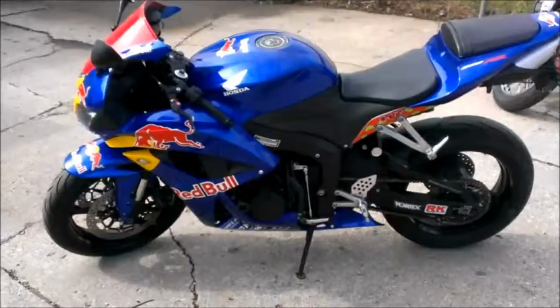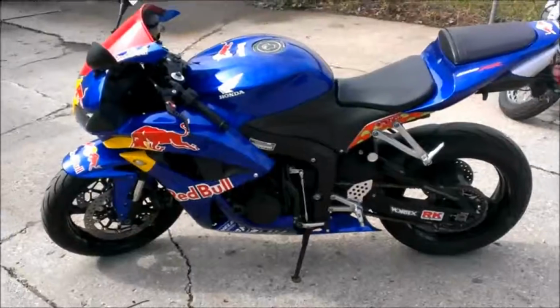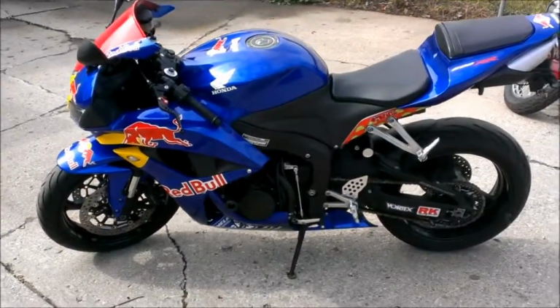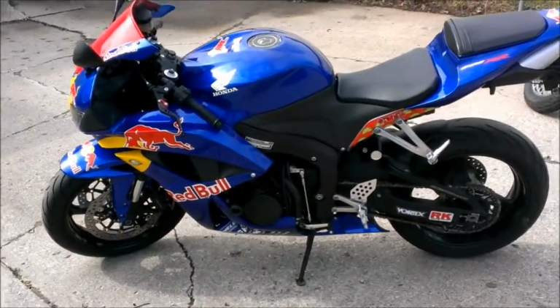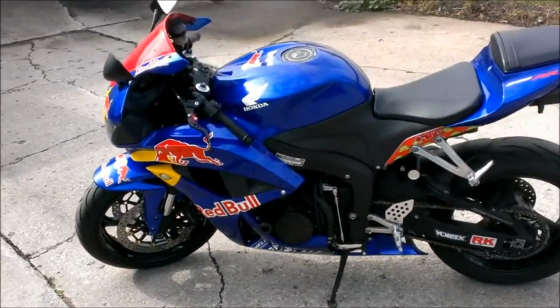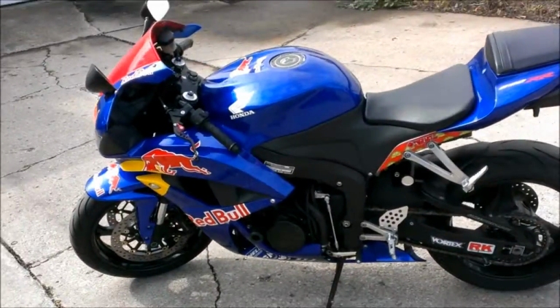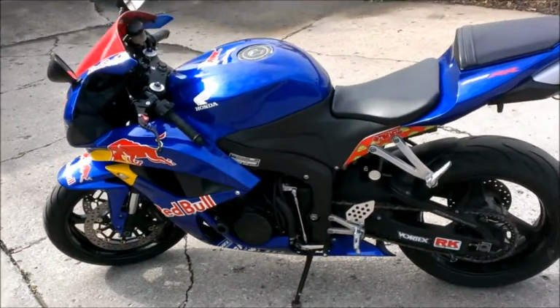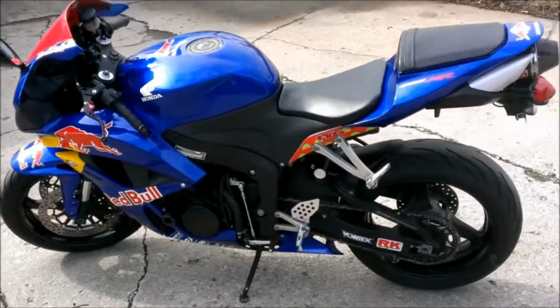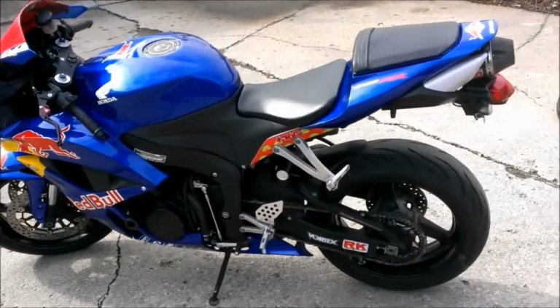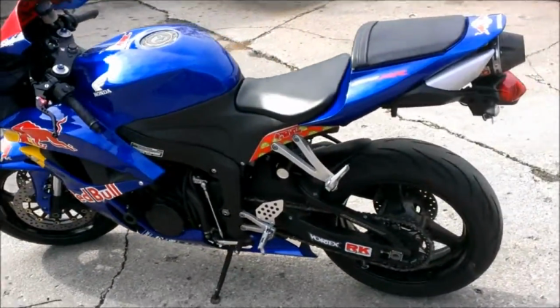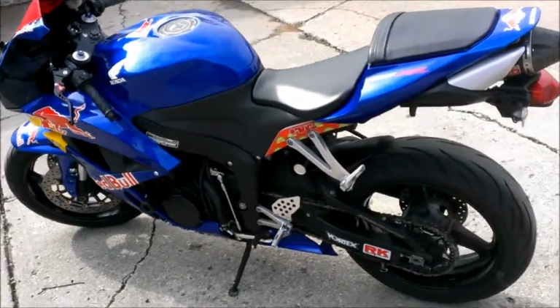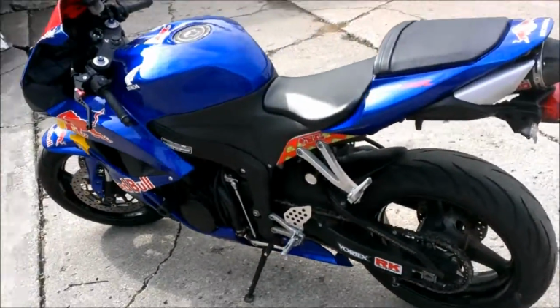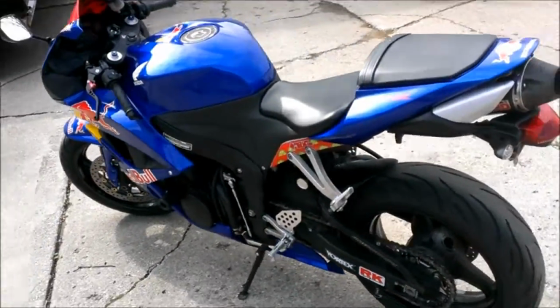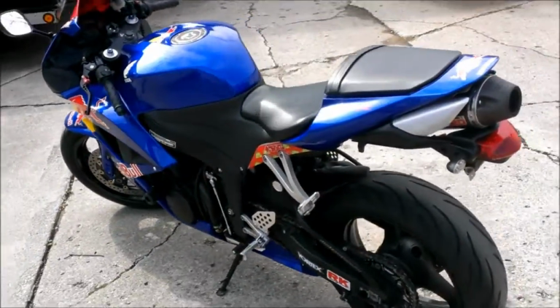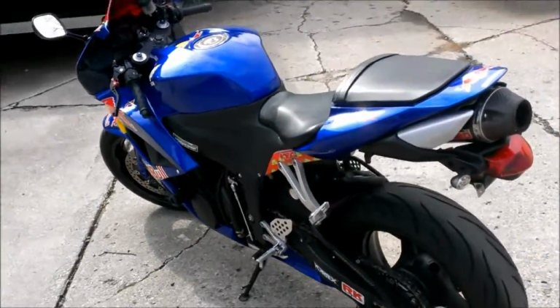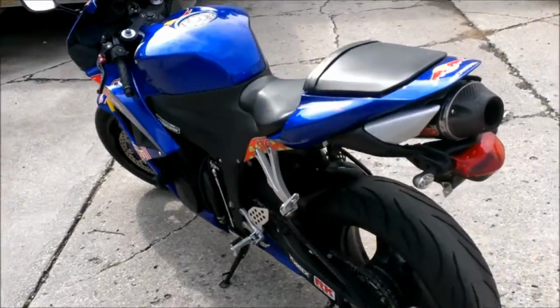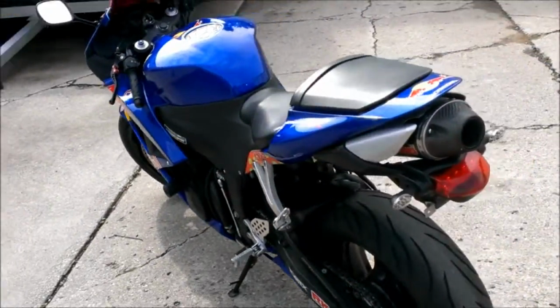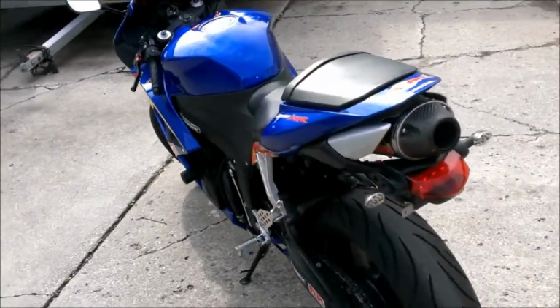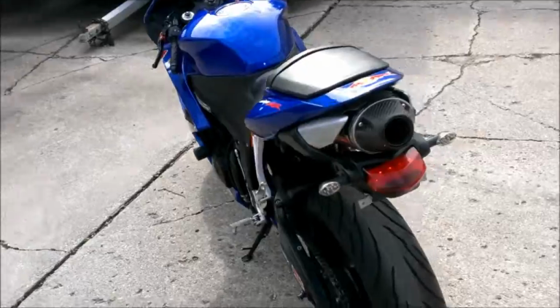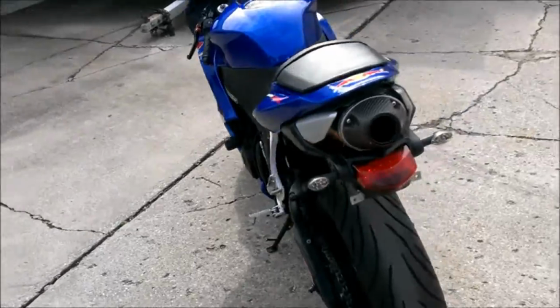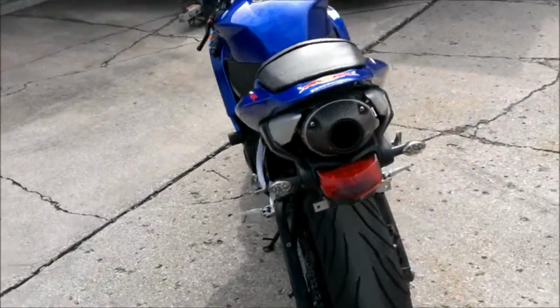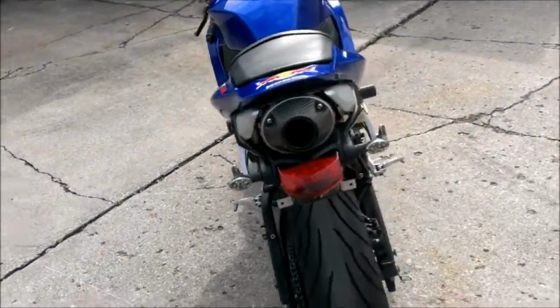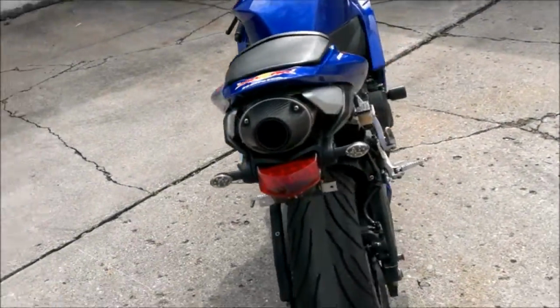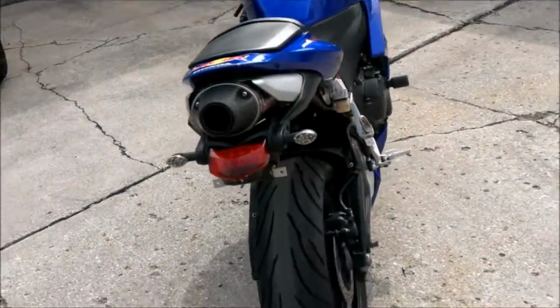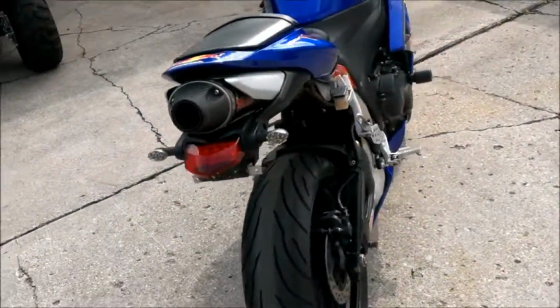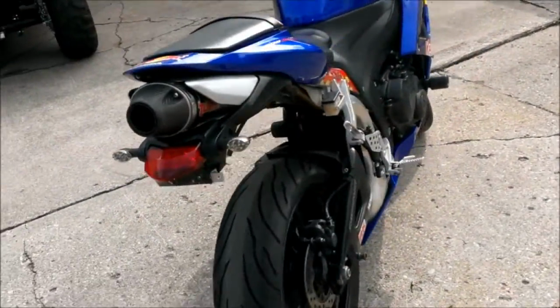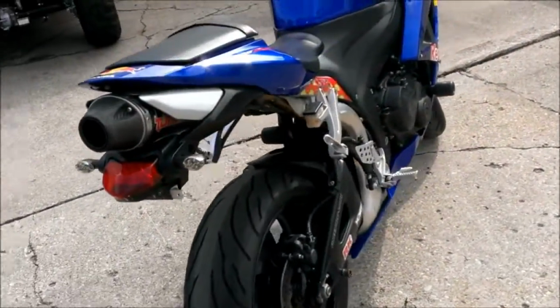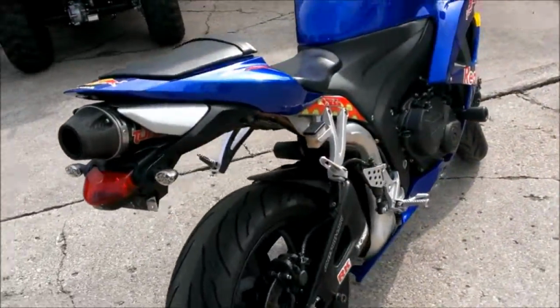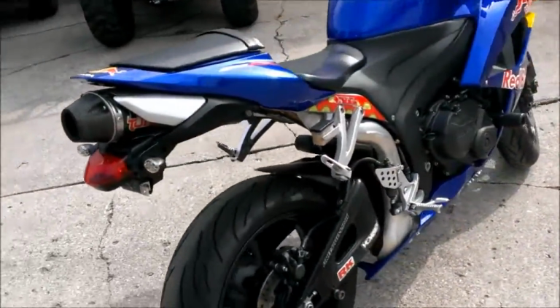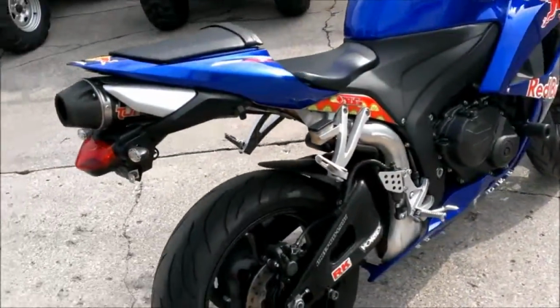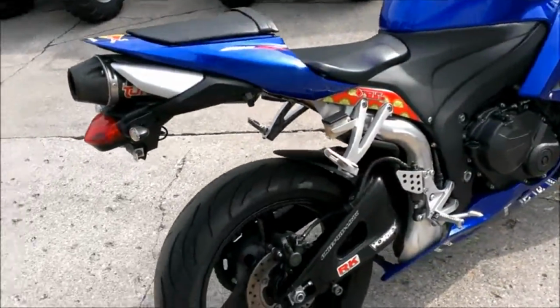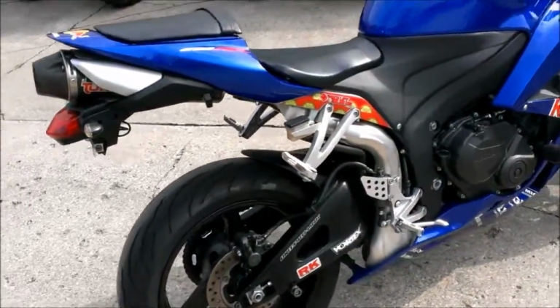Here we have a 2008 used Honda CBR 600RR for sale. It's a Red Bull edition, only $69.99. Super clean and ultra sharp with all the extras.